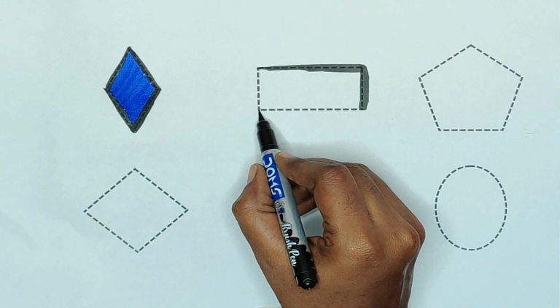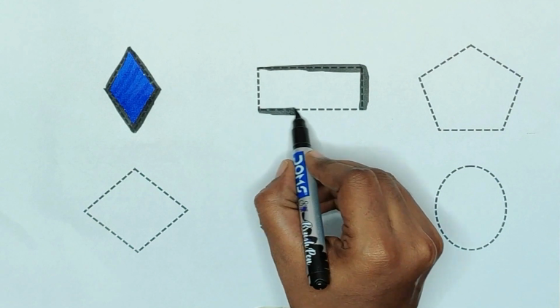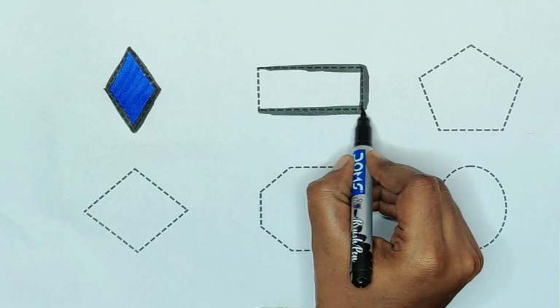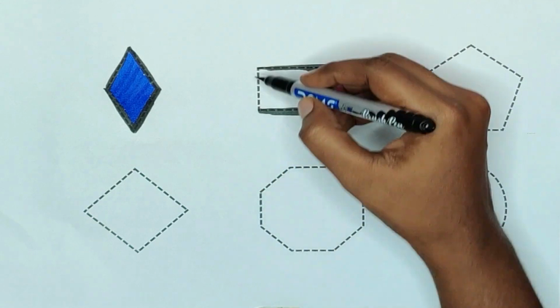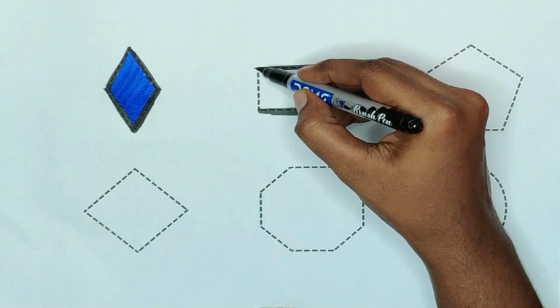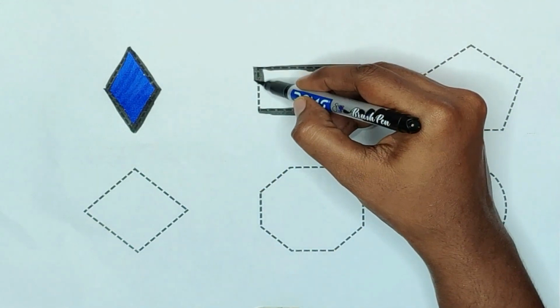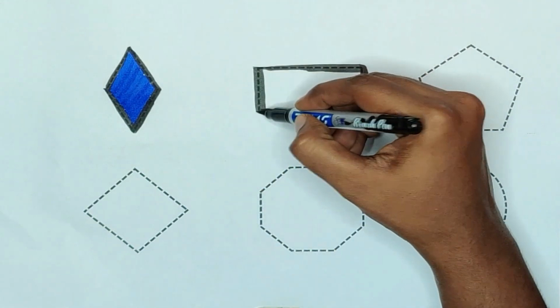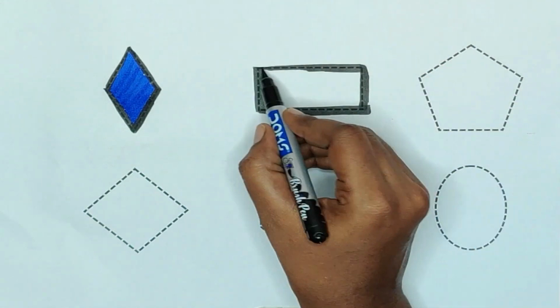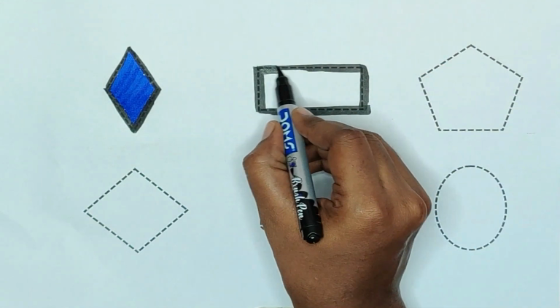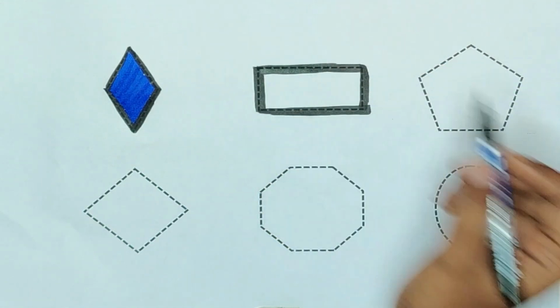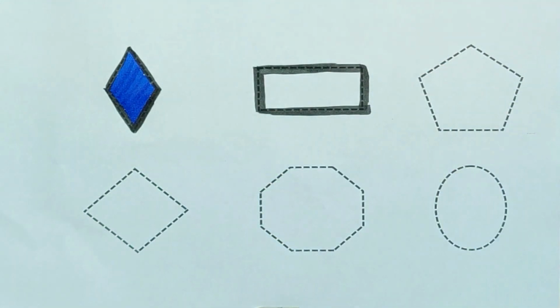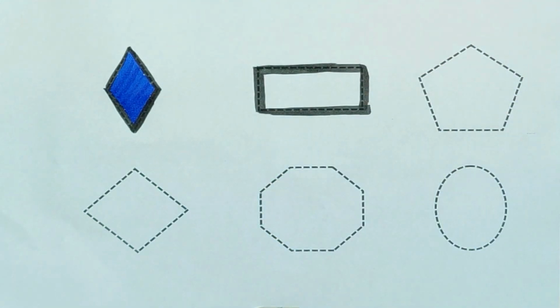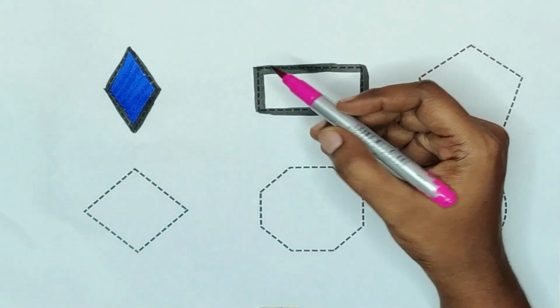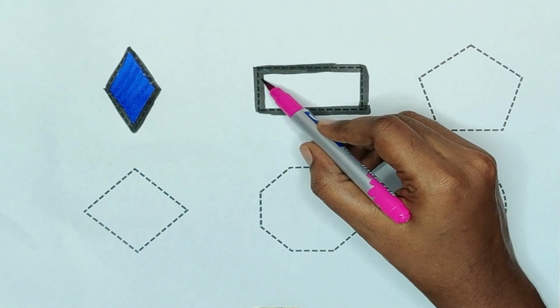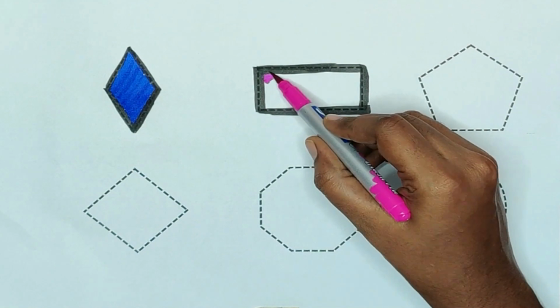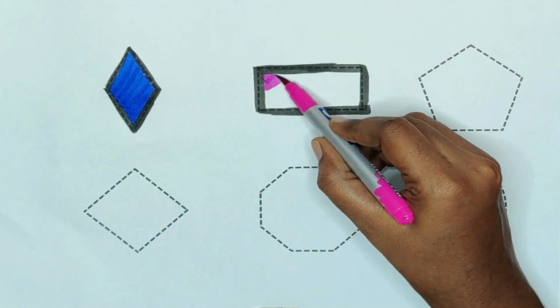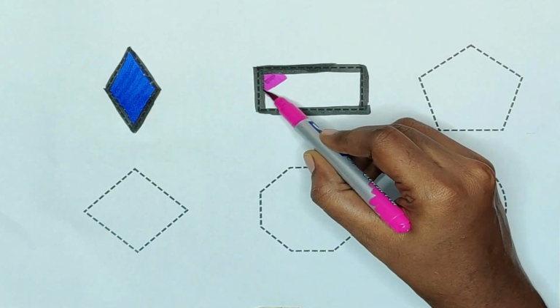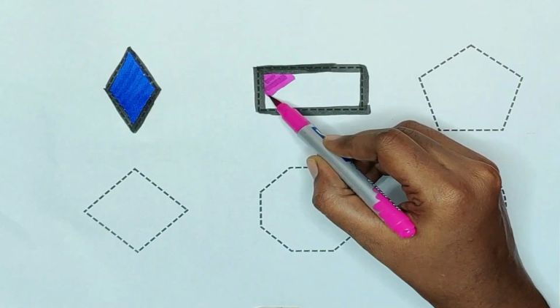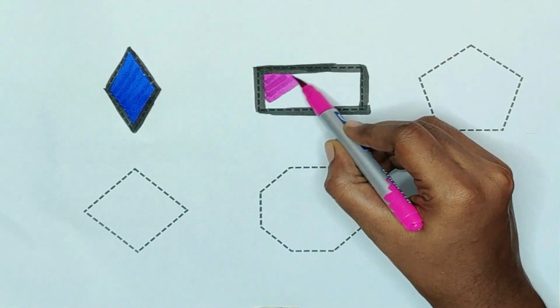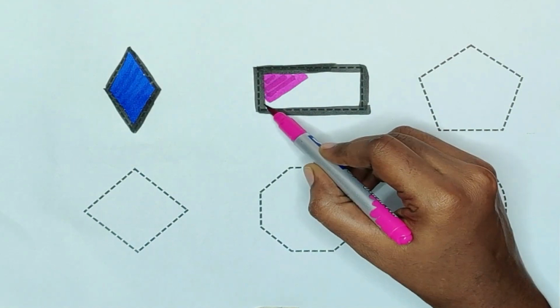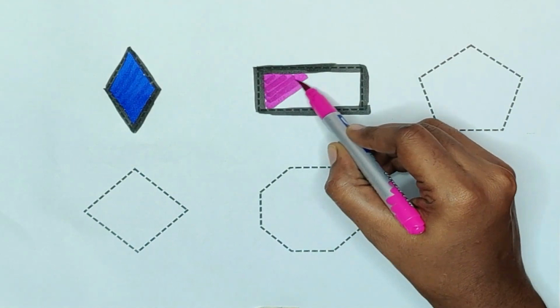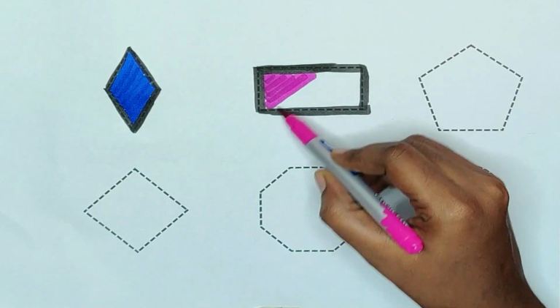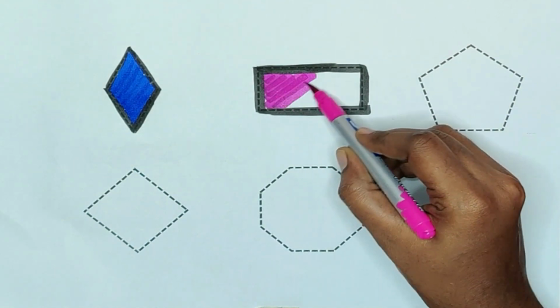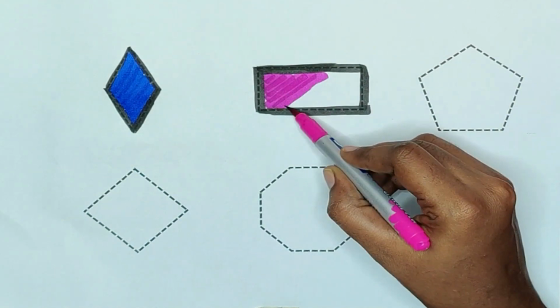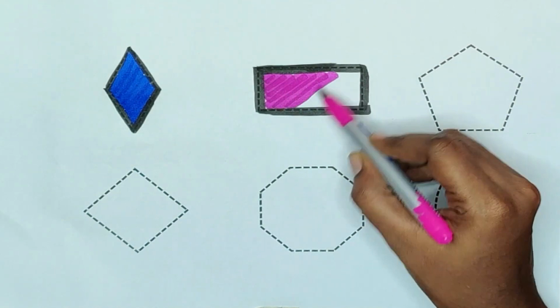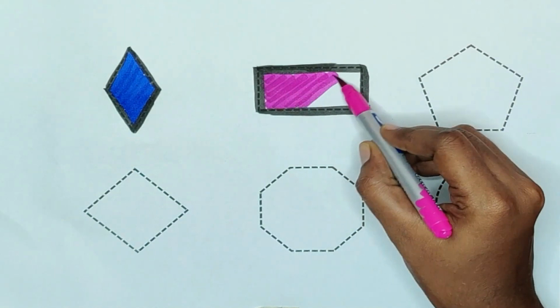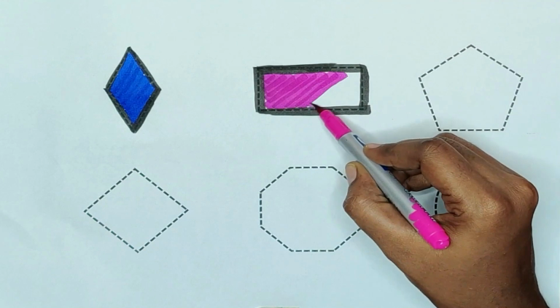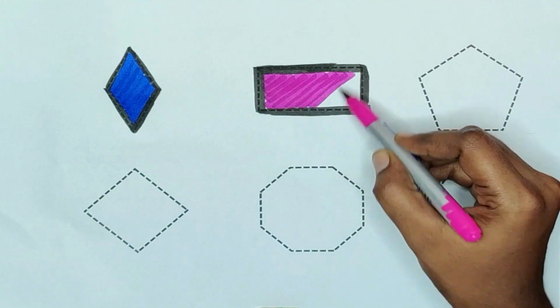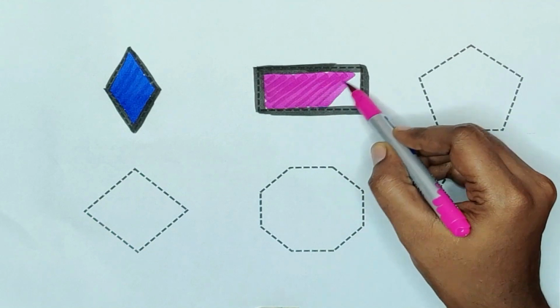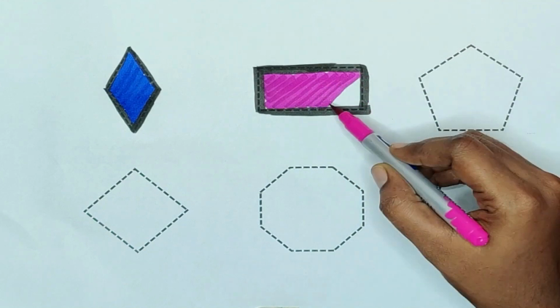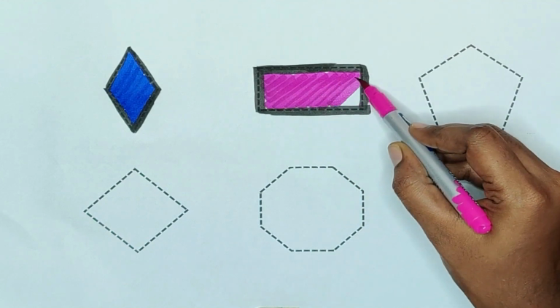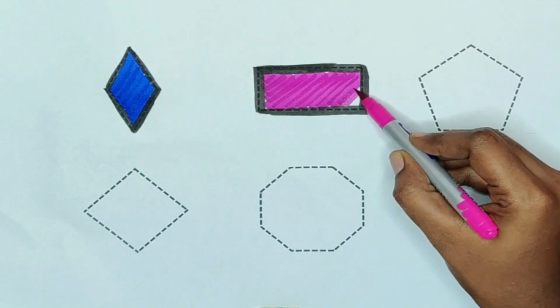Rectangle, rectangle — pink color, pink color — rectangle.